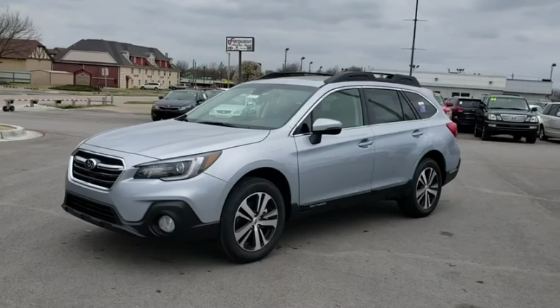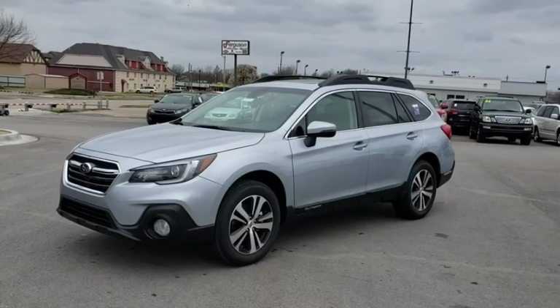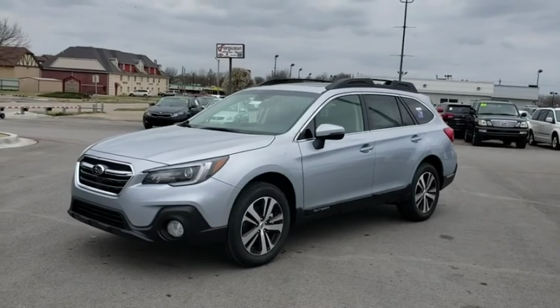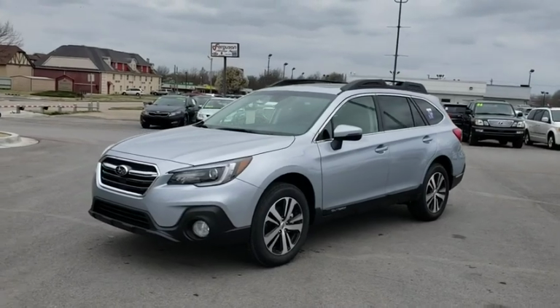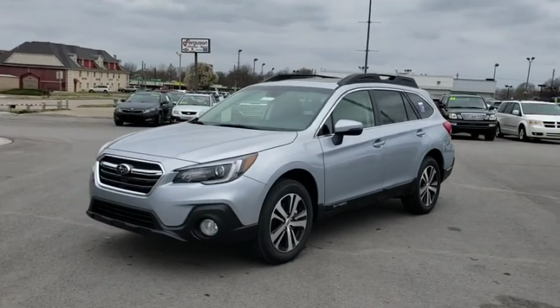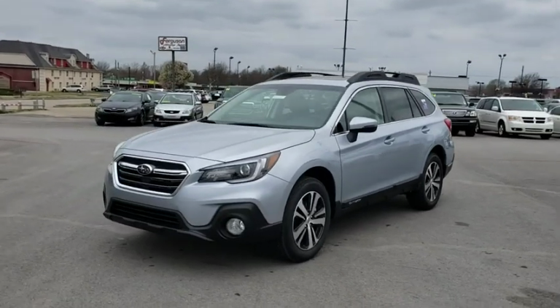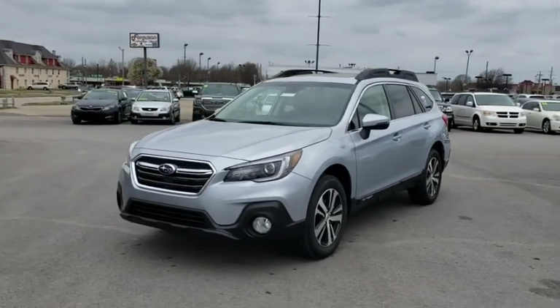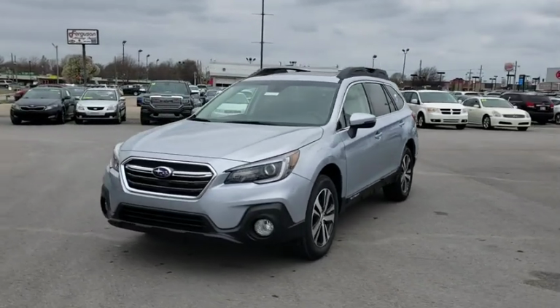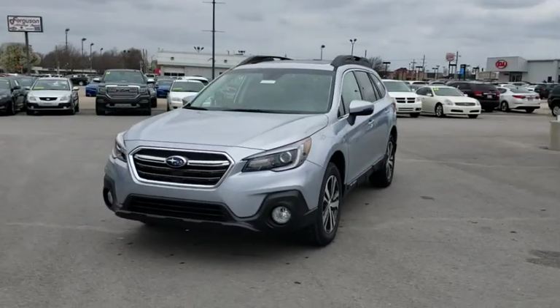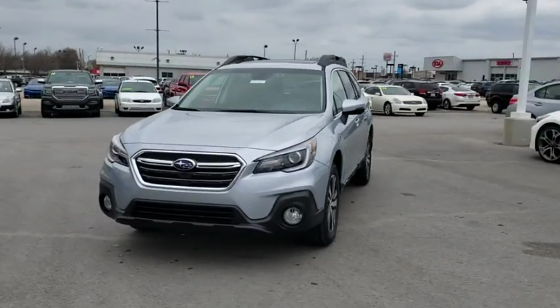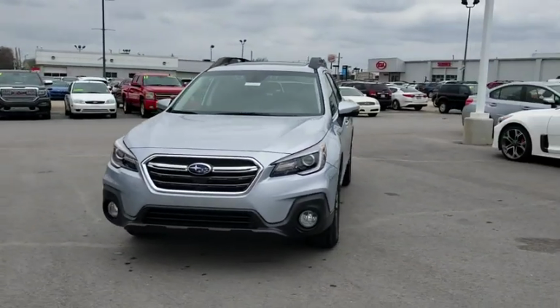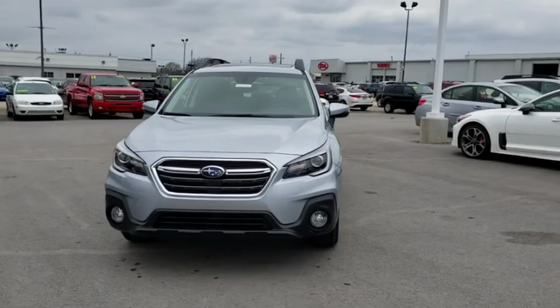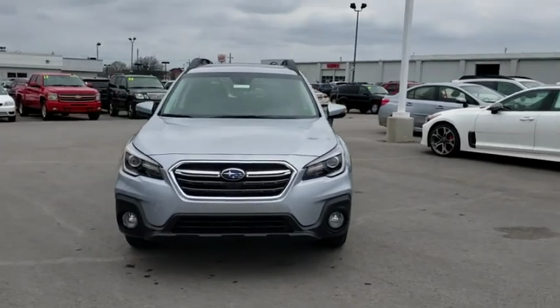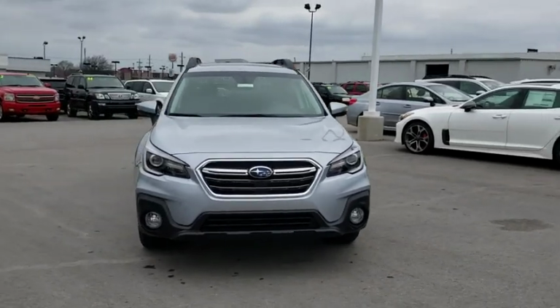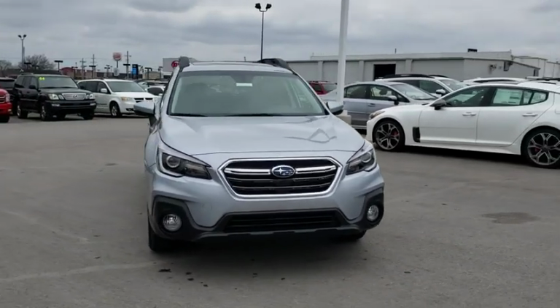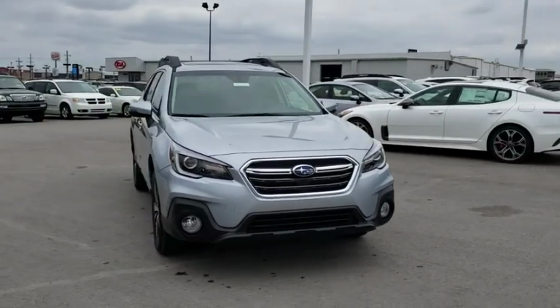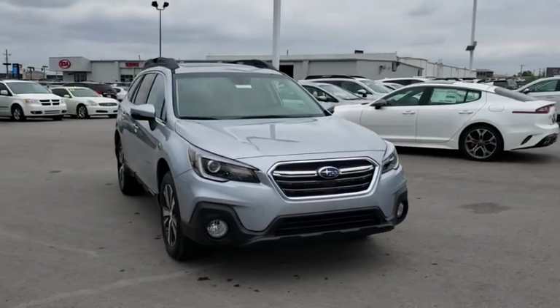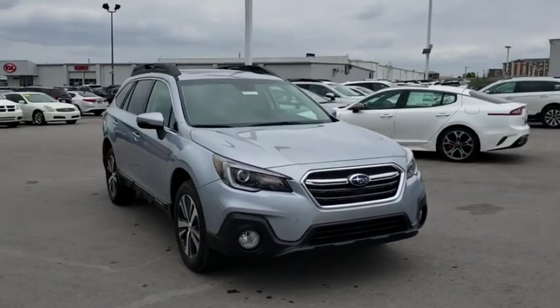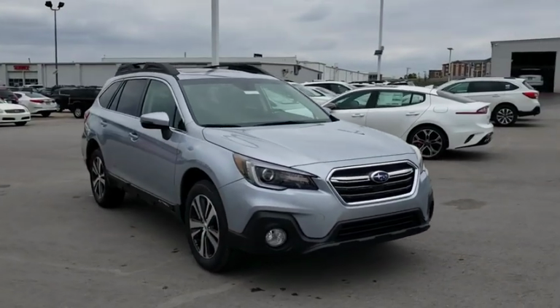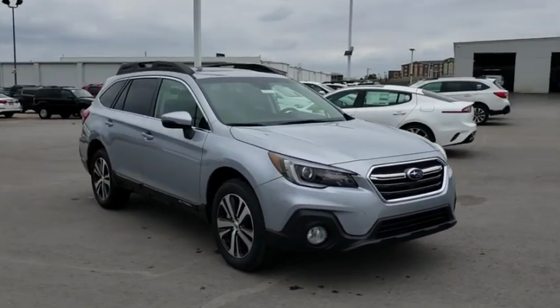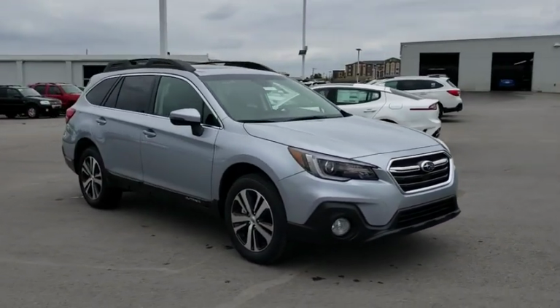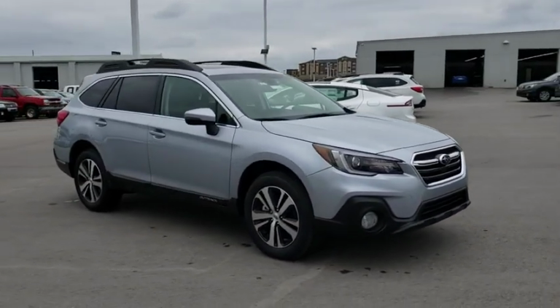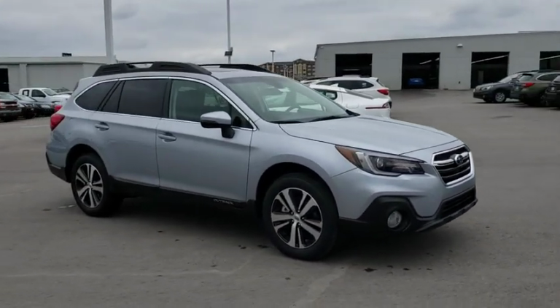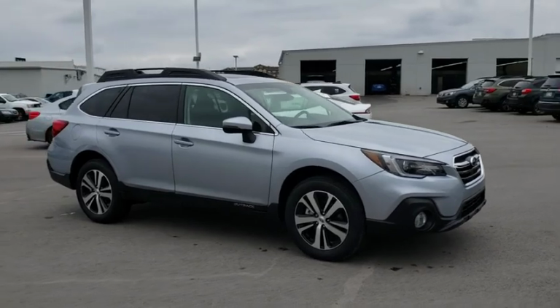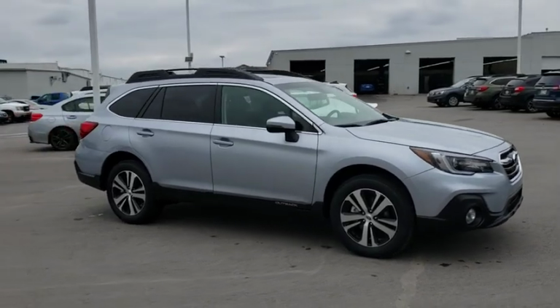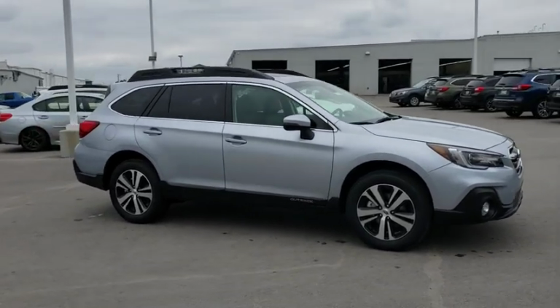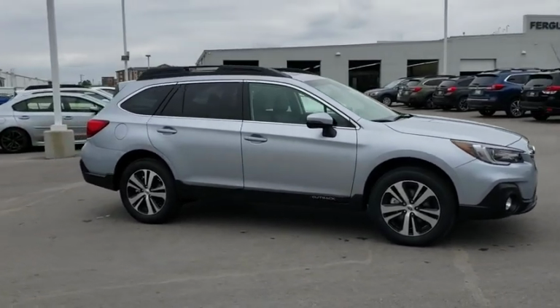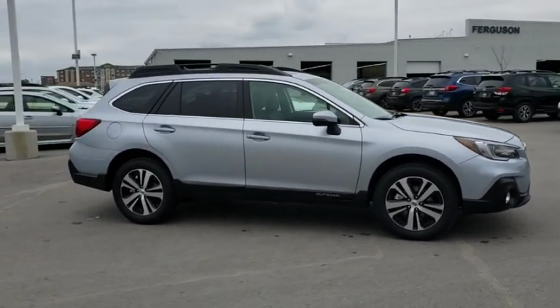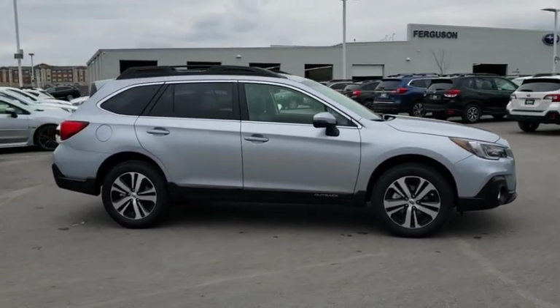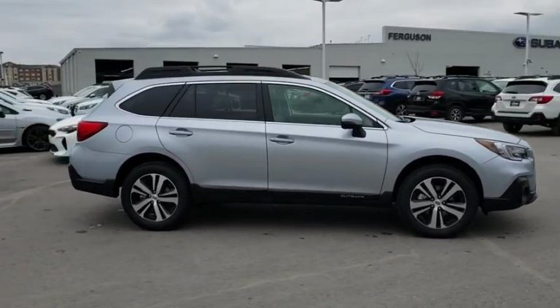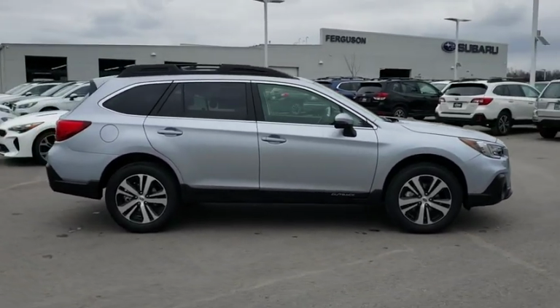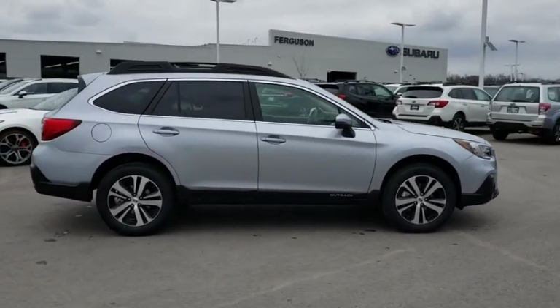2019 Subaru Outback. Take the go-anywhere capability of all-wheel drive and plenty of room for cargo and companions, and you've got the Subaru Outback. Let the adventure begin. Here are some of this vehicle's great options.